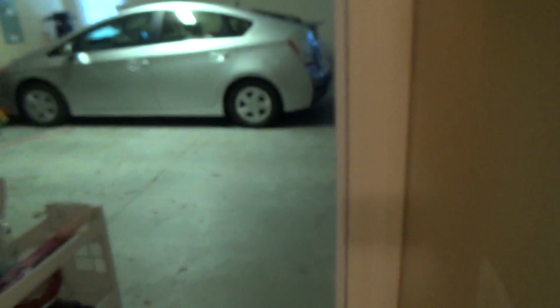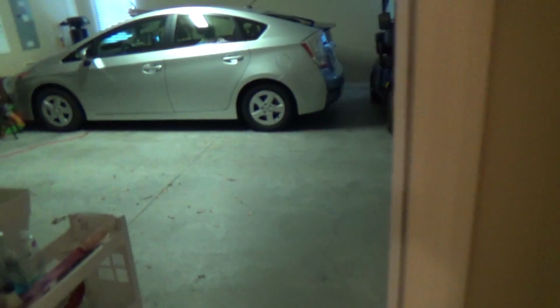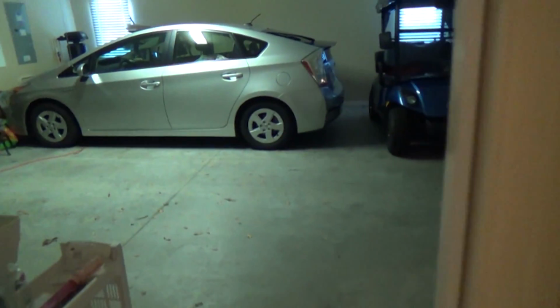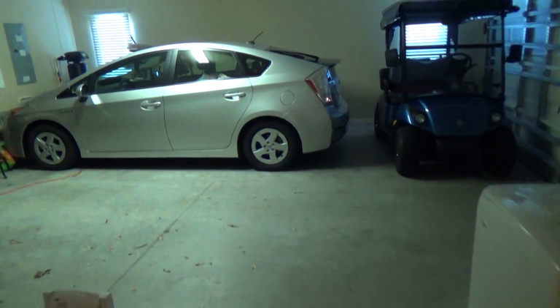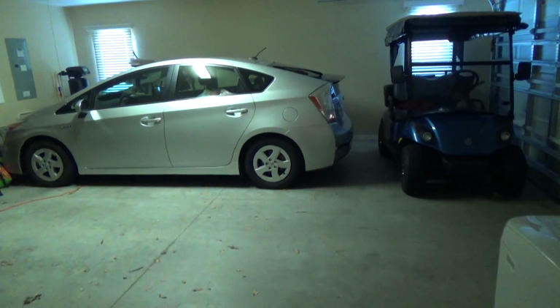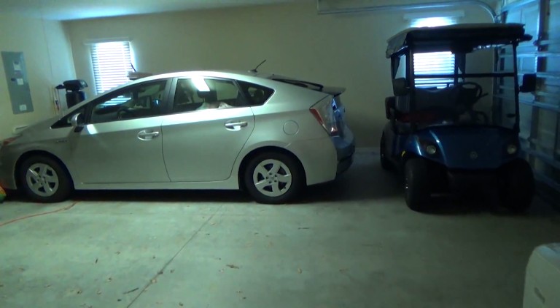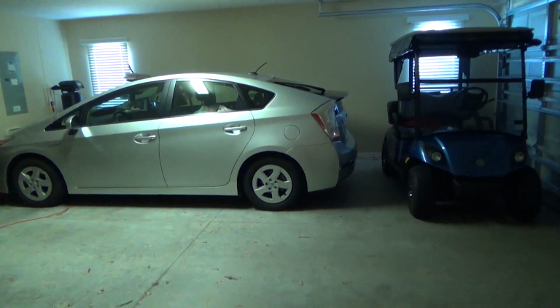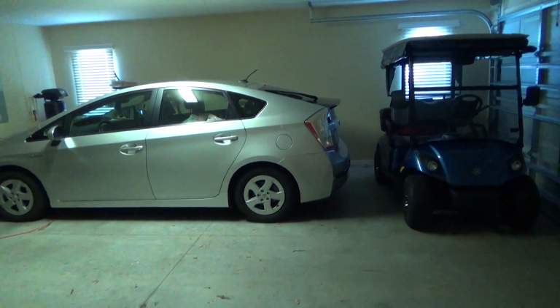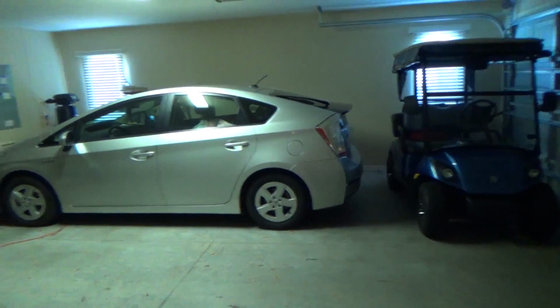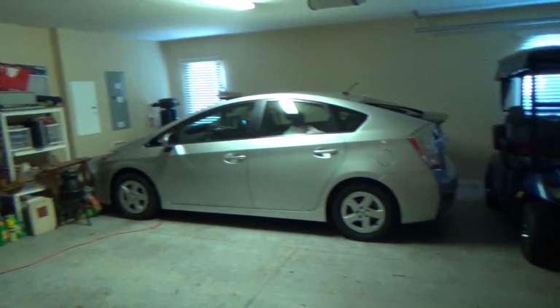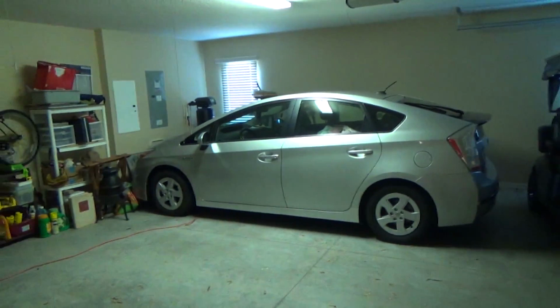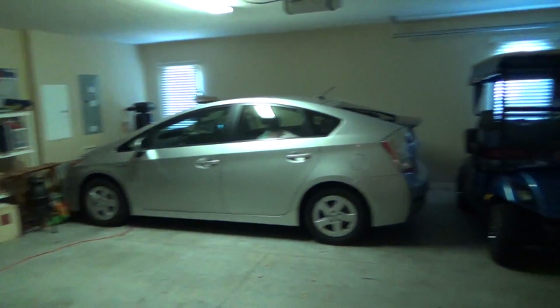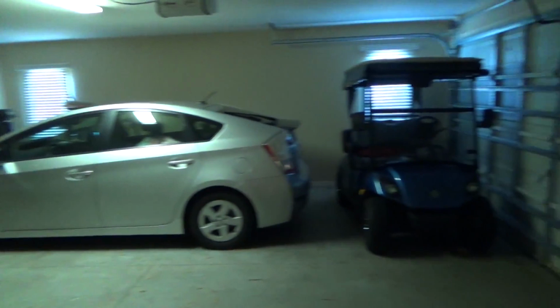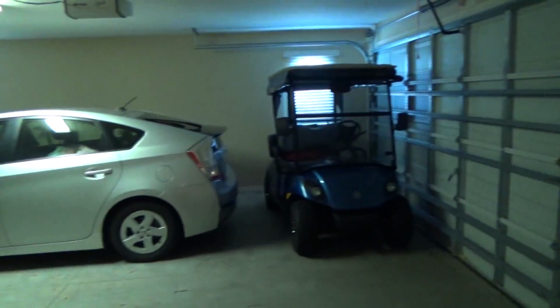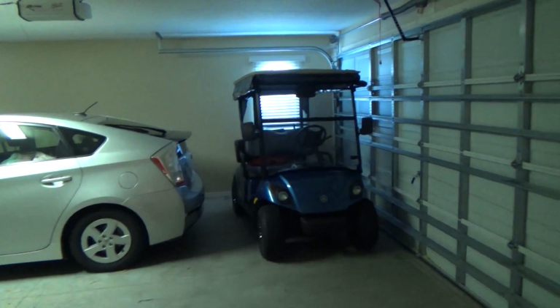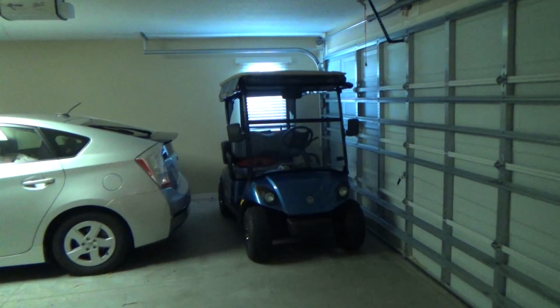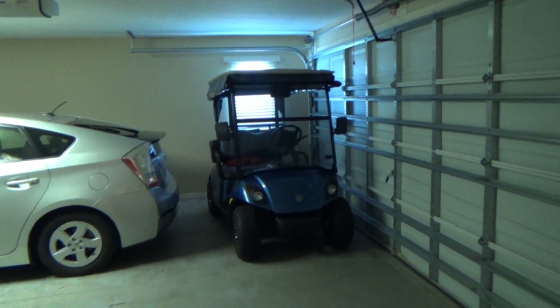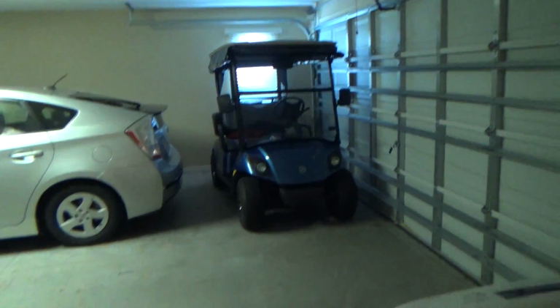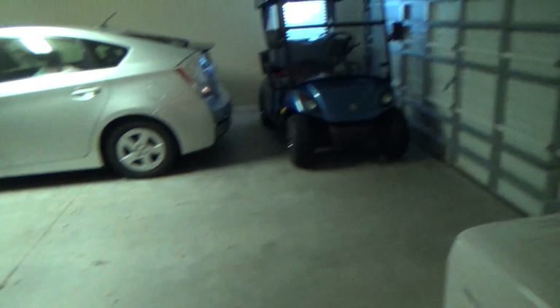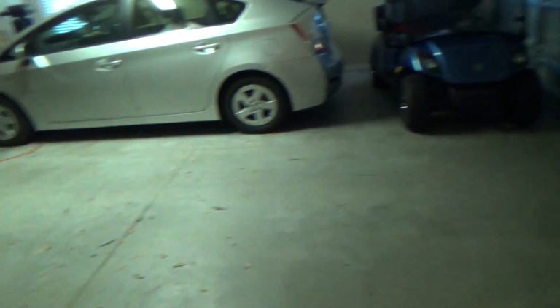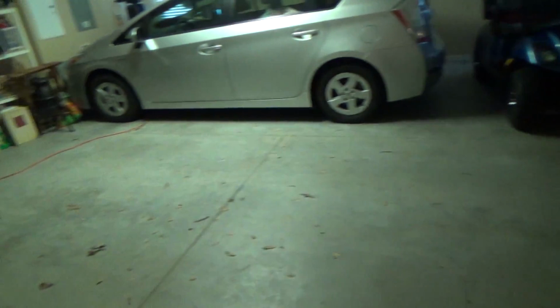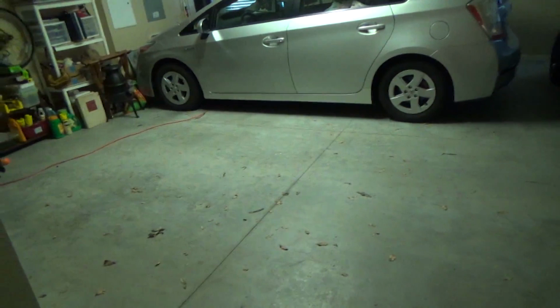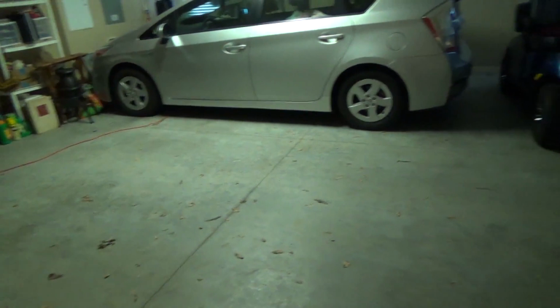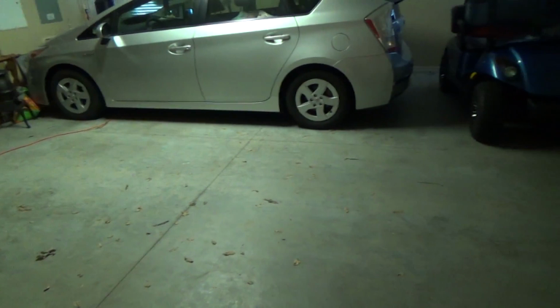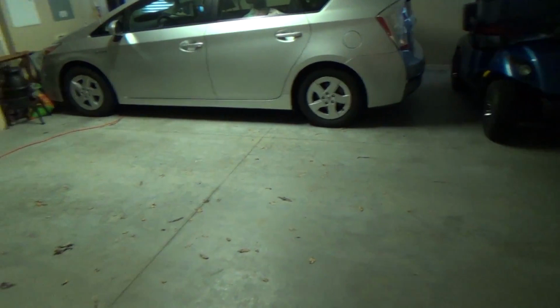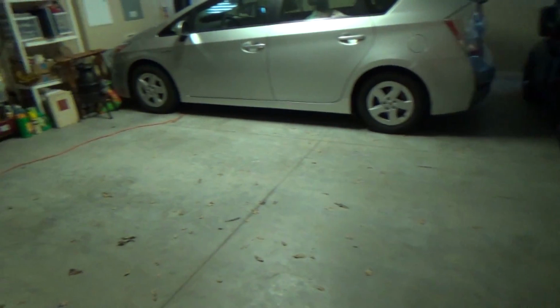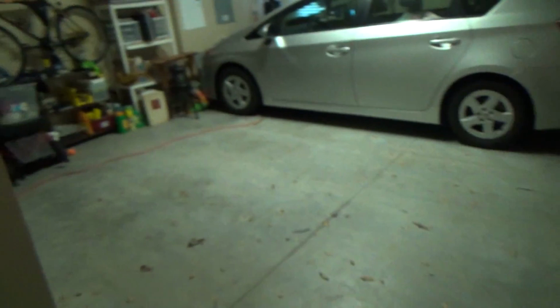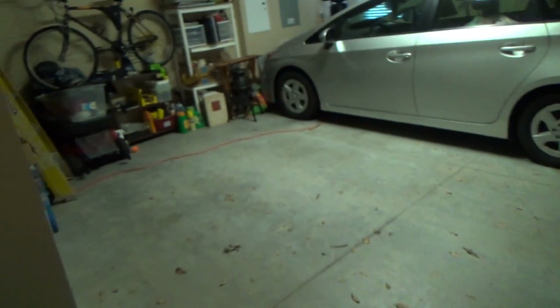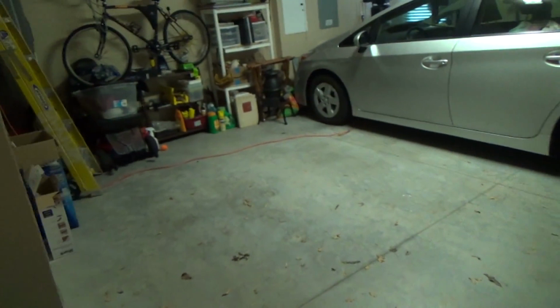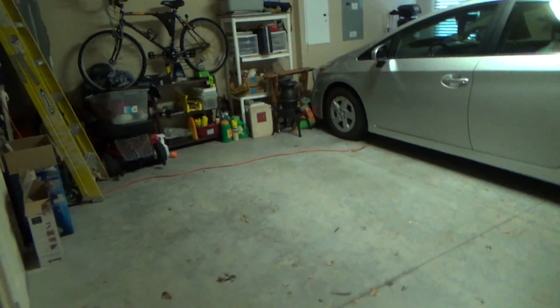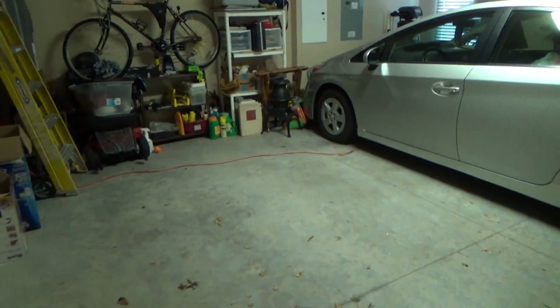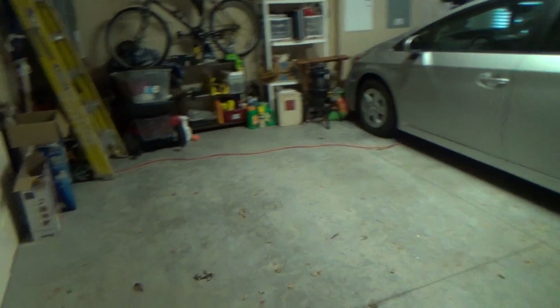I'll give you a shot of the garage here to show you what I was talking about. So there you have your little Prius, your golf cart, and then room for a second car right in this area.